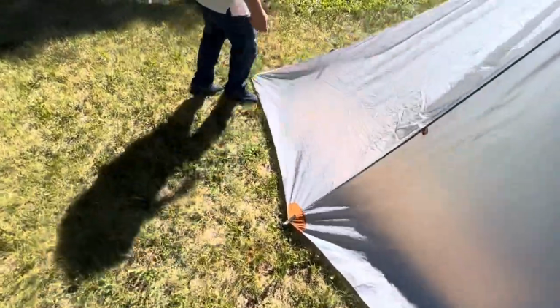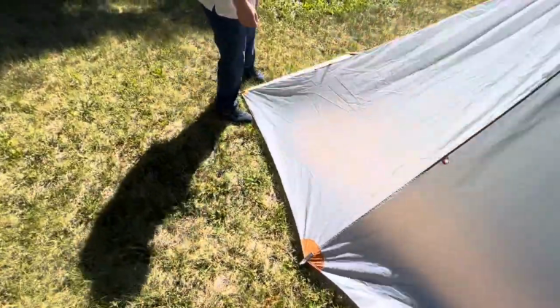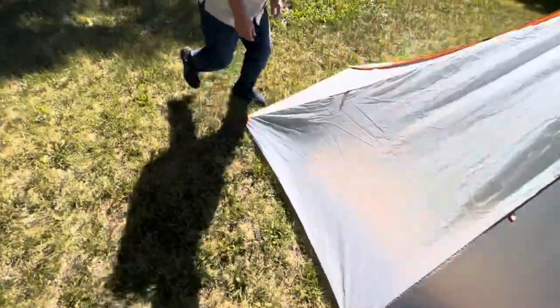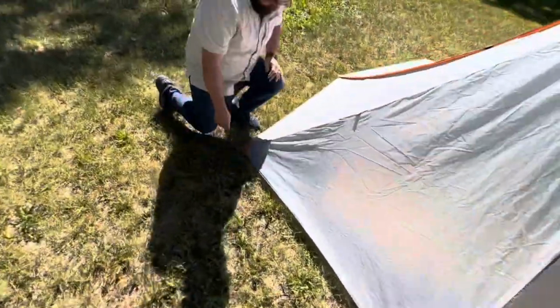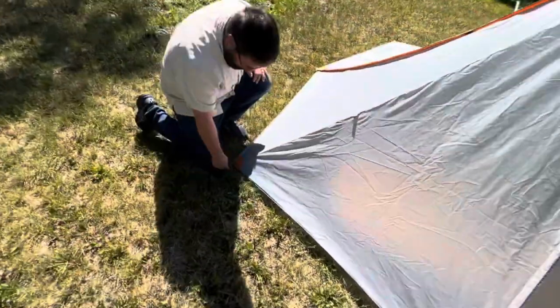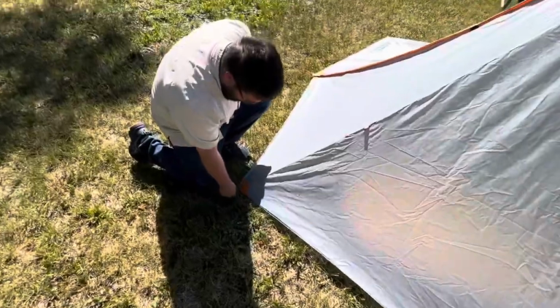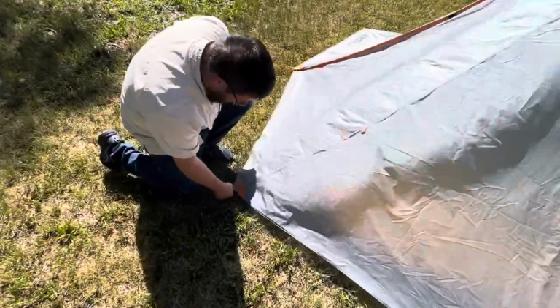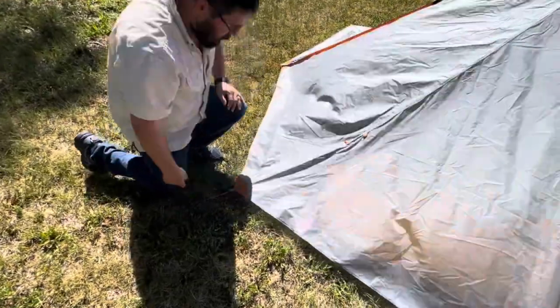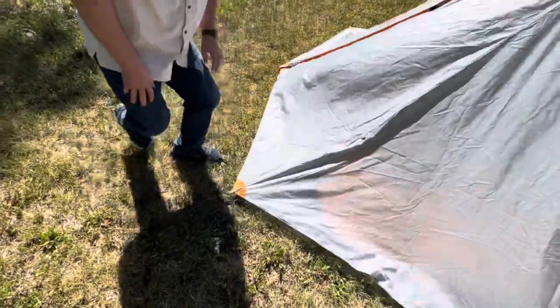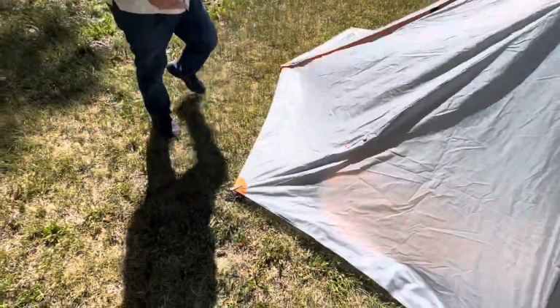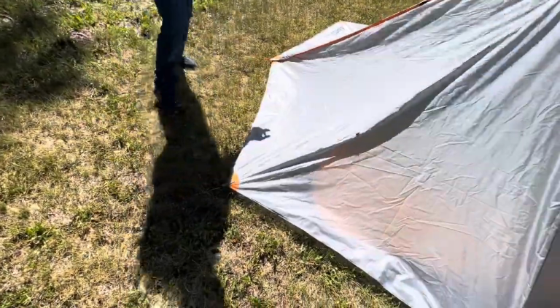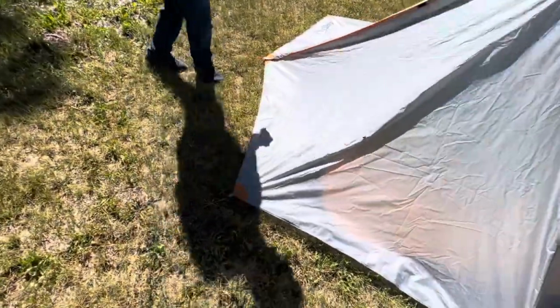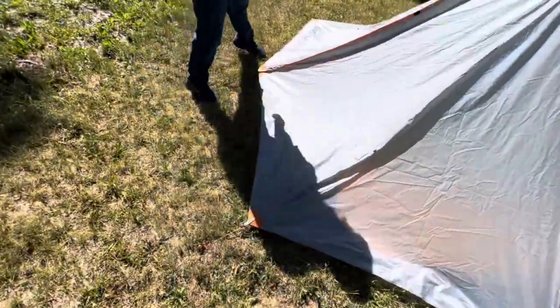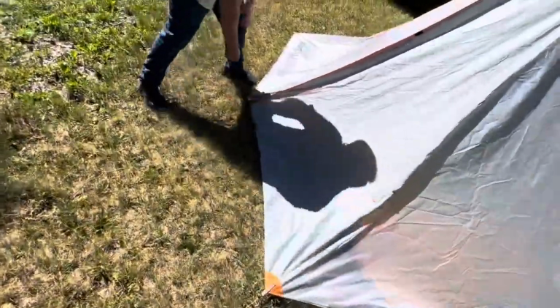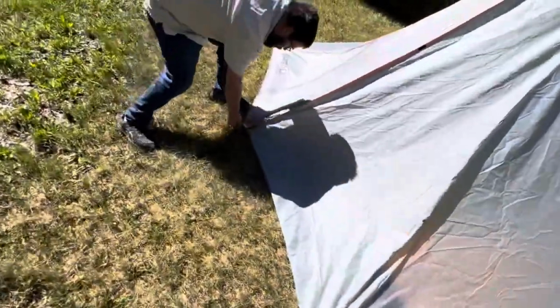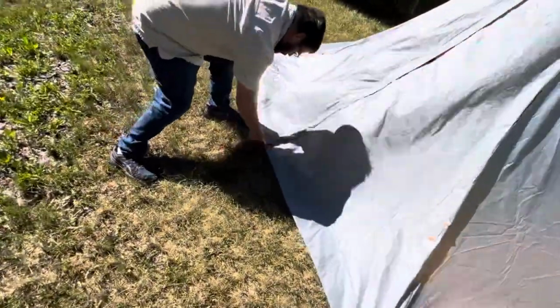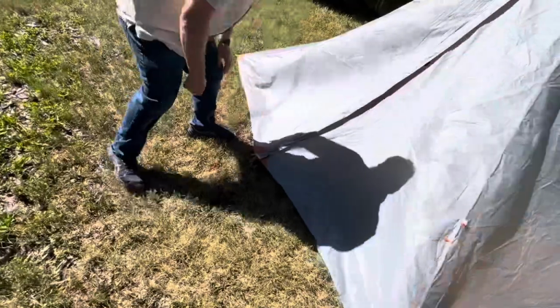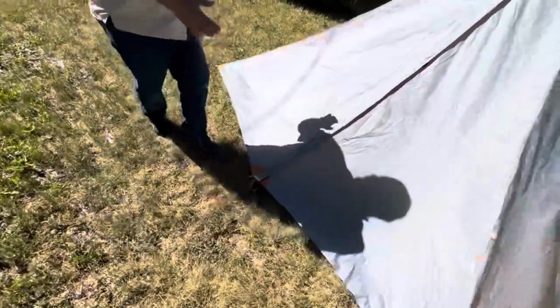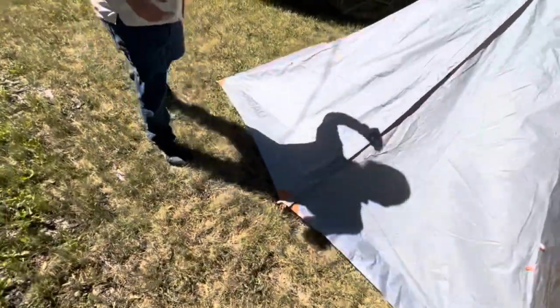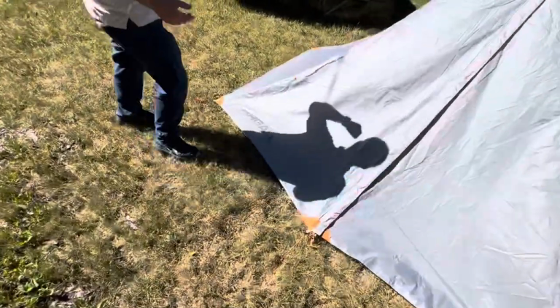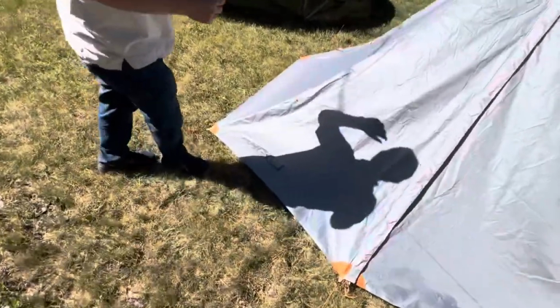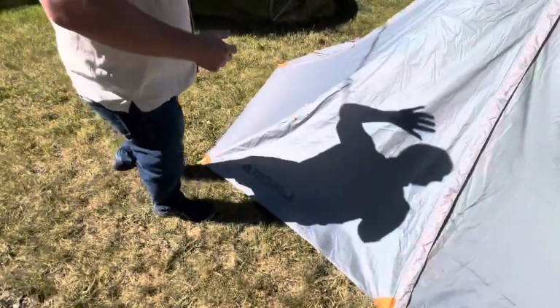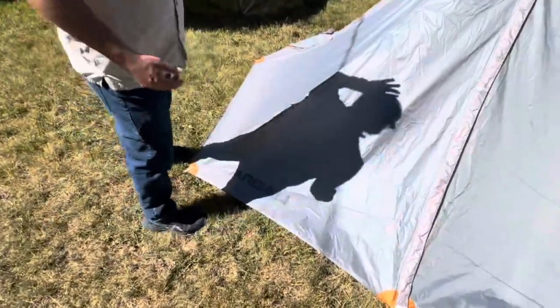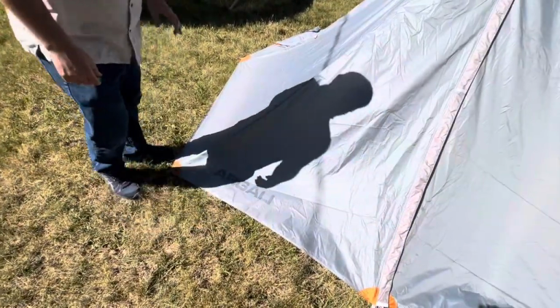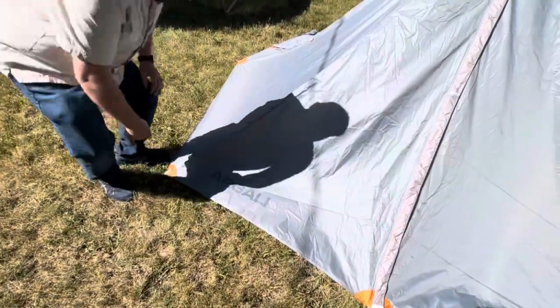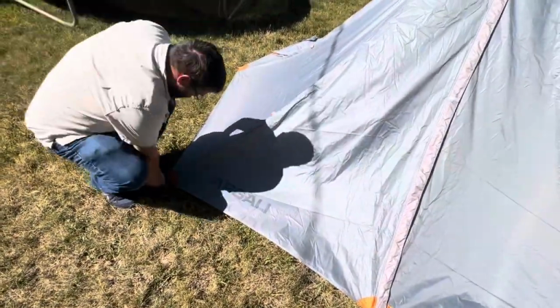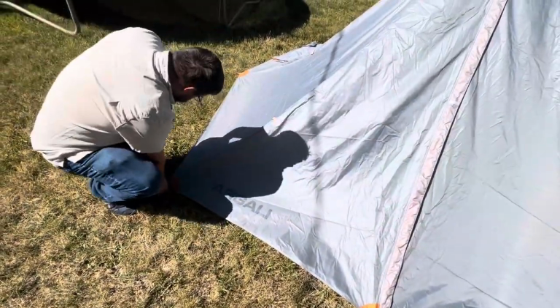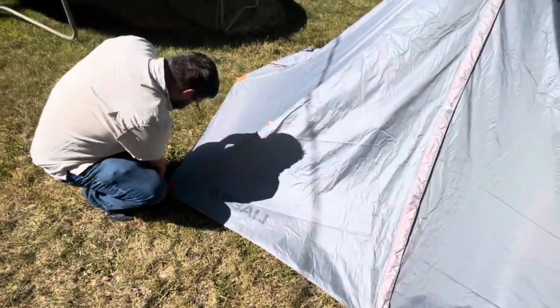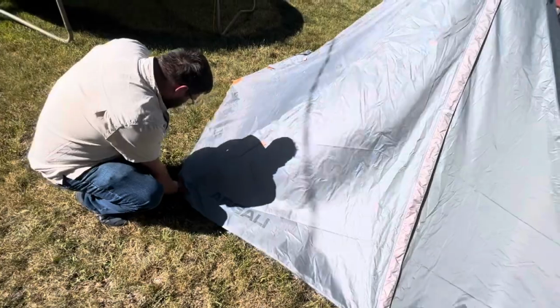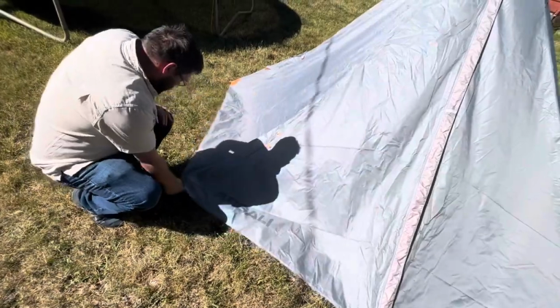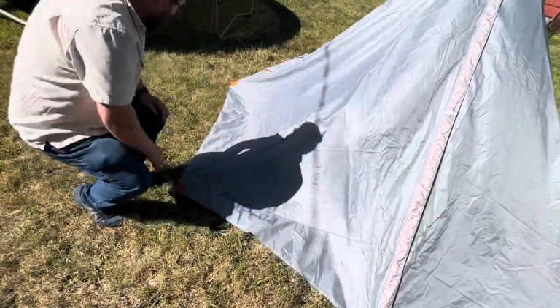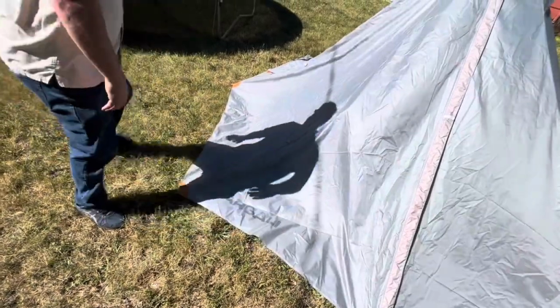The pole that I have is just a painter's extension pole, so it's not something that you would hike with. But even just a few inches of pole height made a huge difference in how it set up.